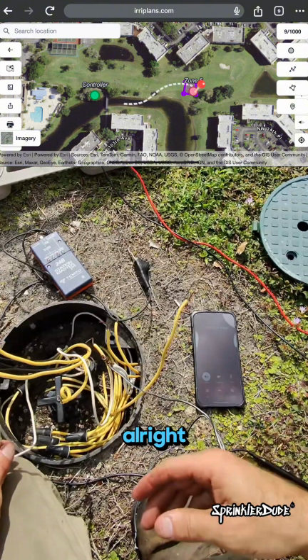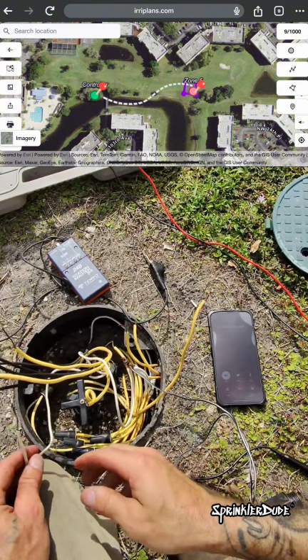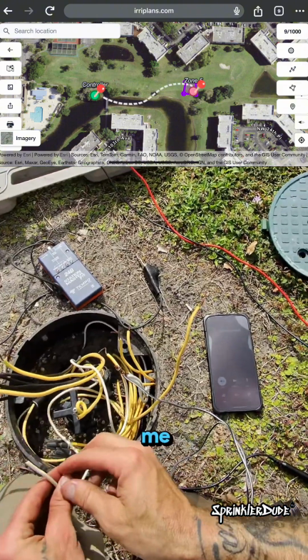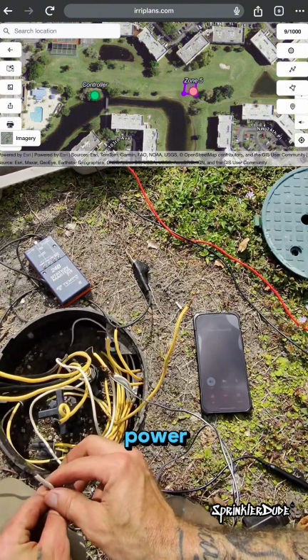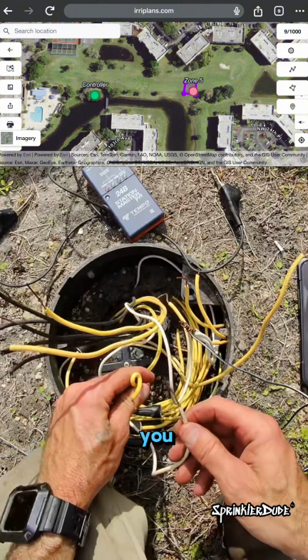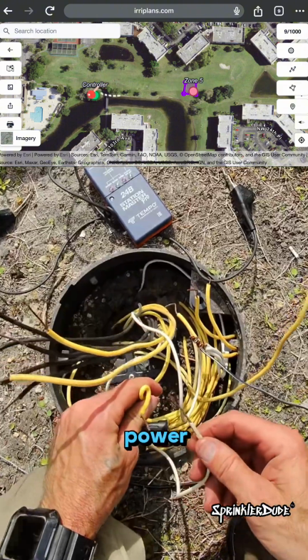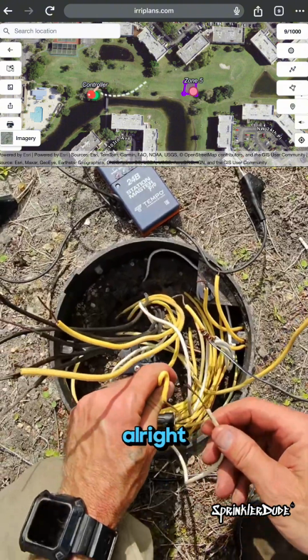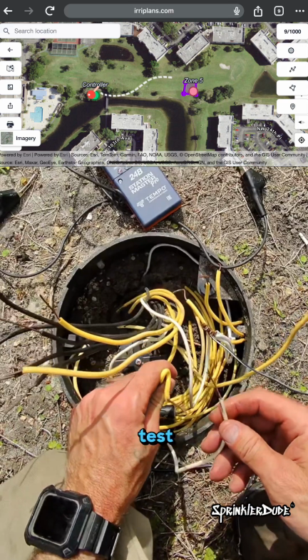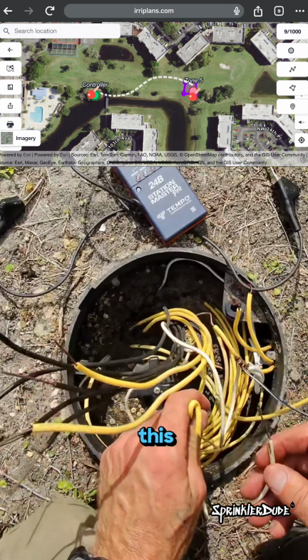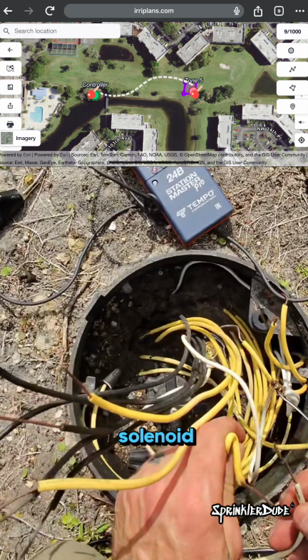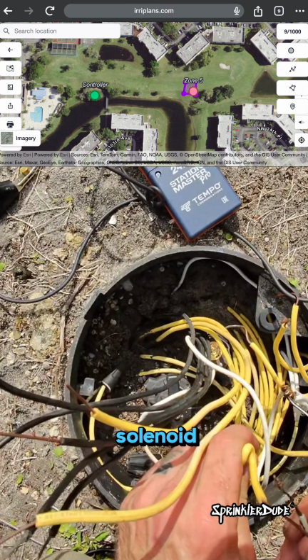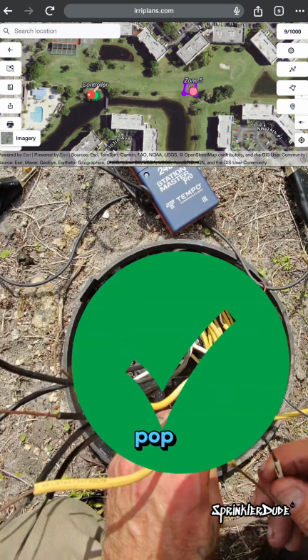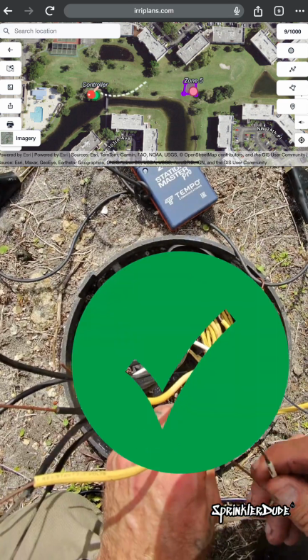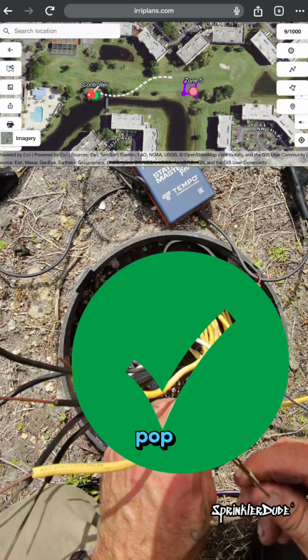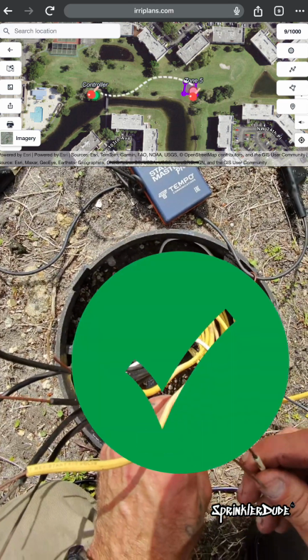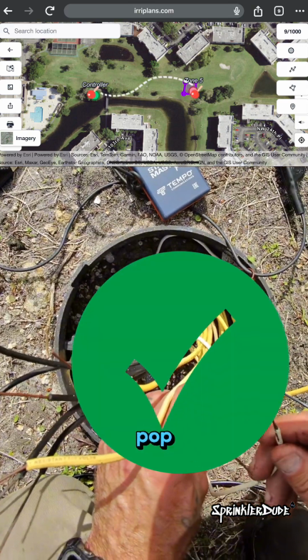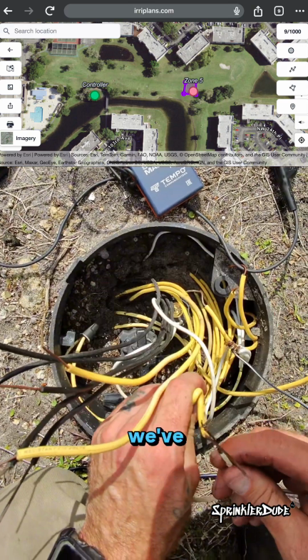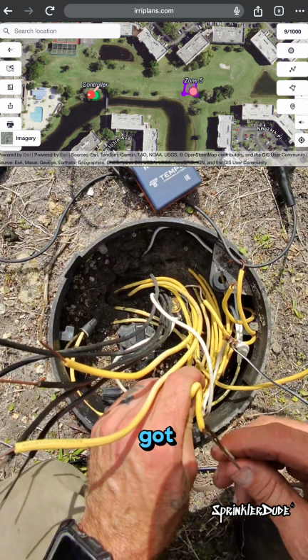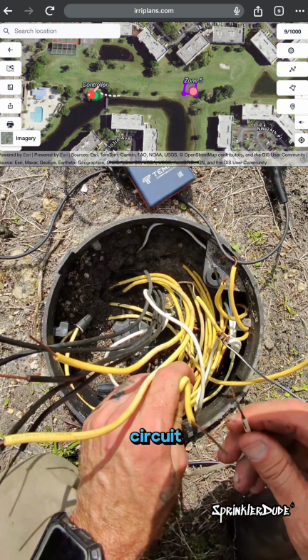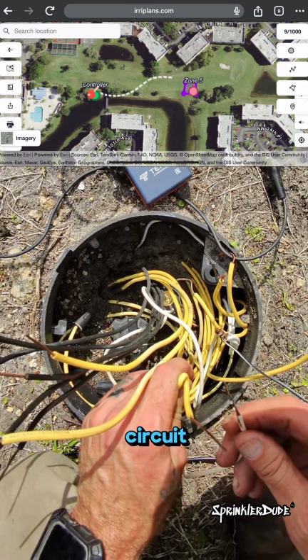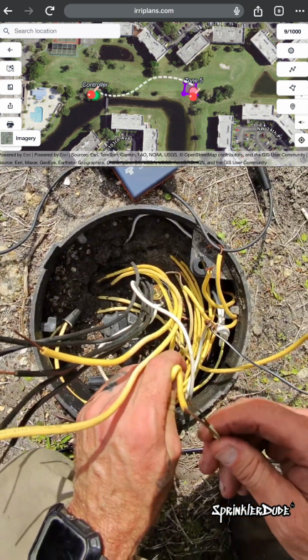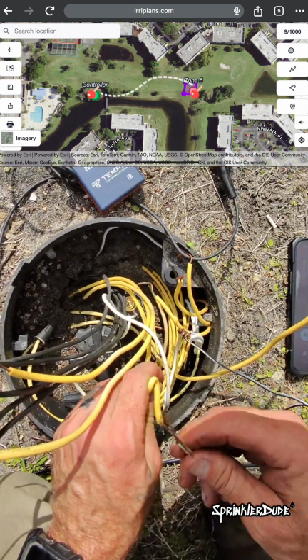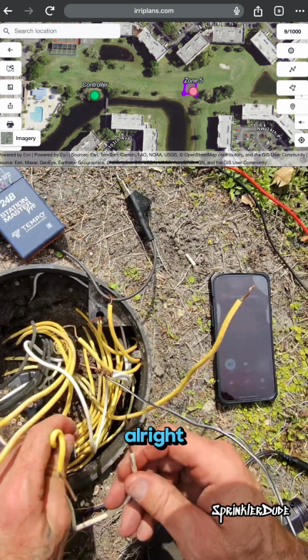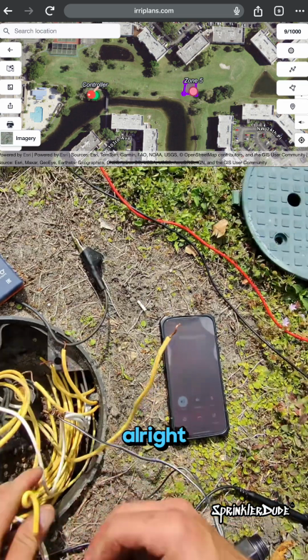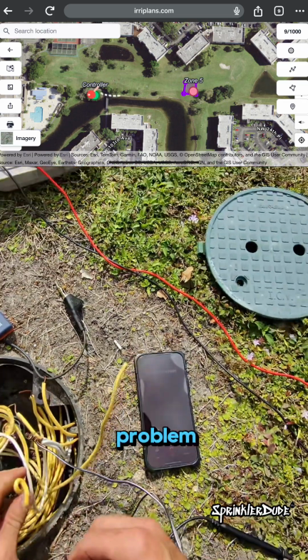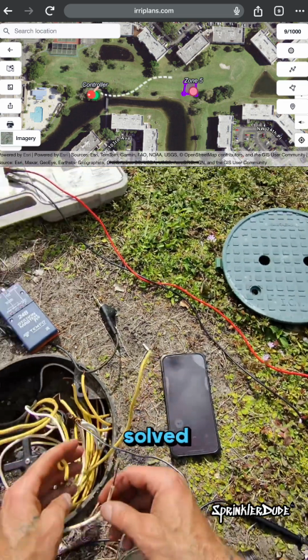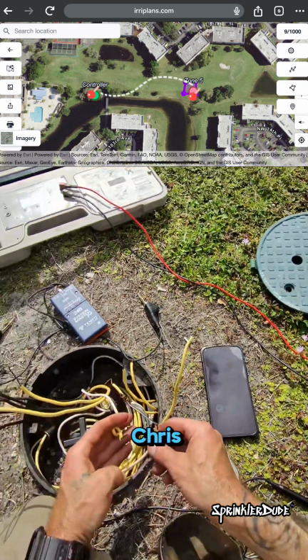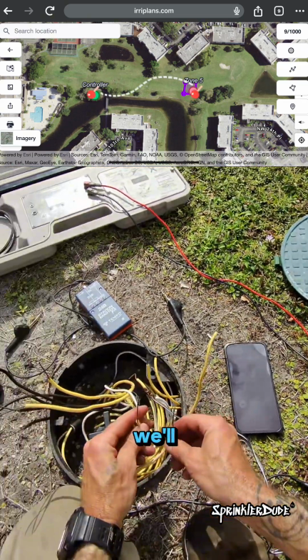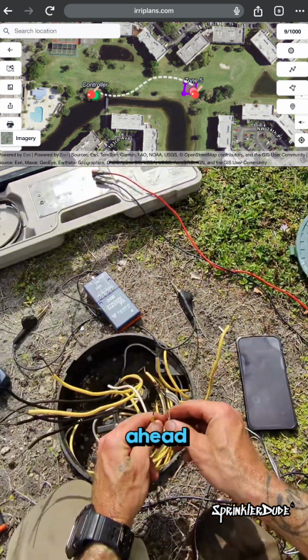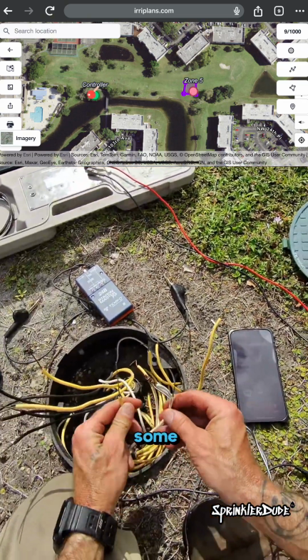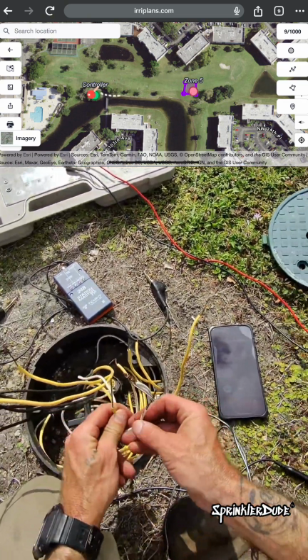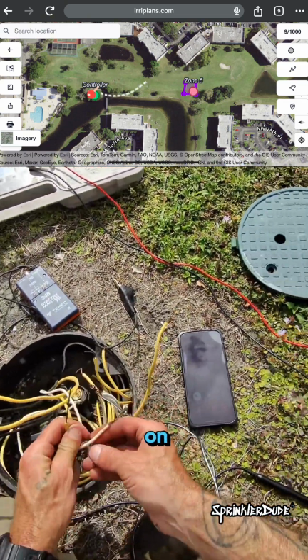Chris, you sent me power? Yeah, you sent me power. Let's test this solenoid. Pop, pop, pop, pop, pop, pop, pop. We've got a good circuit. Problem solved, Chris. We'll go ahead and put some wire nuts on this. You can shut it down on your end so I don't have to play with 24 volts.